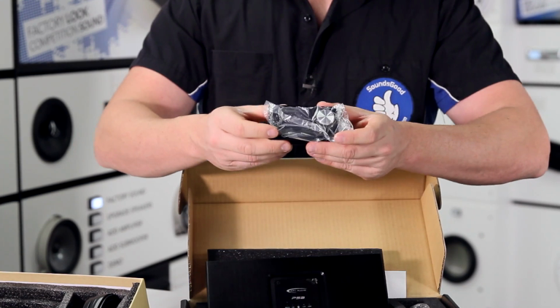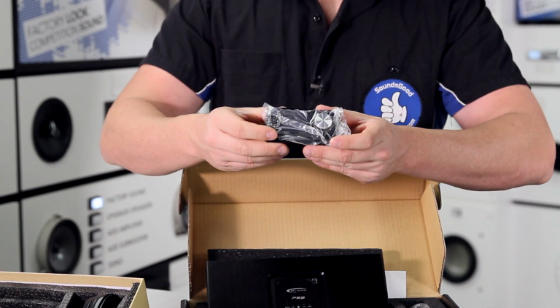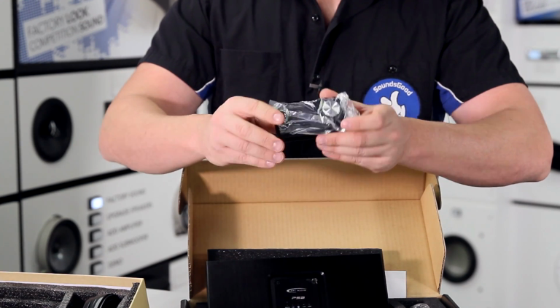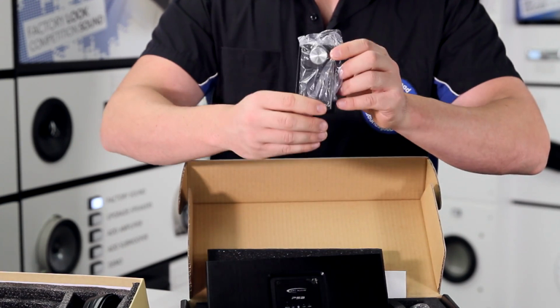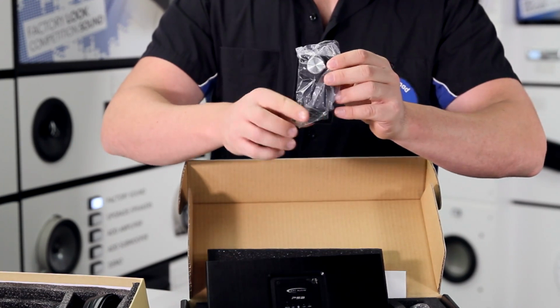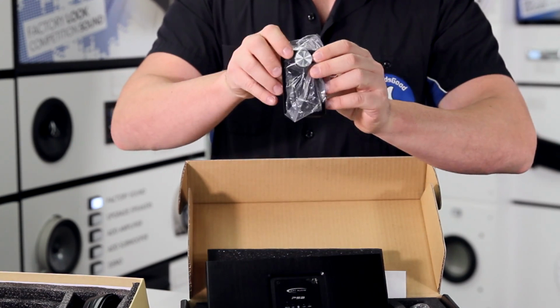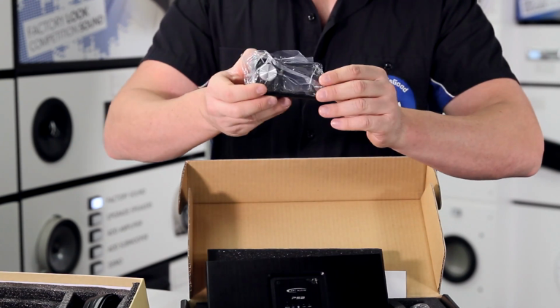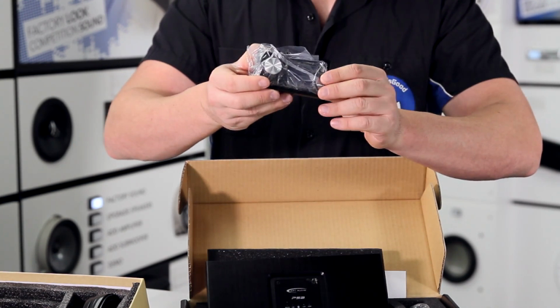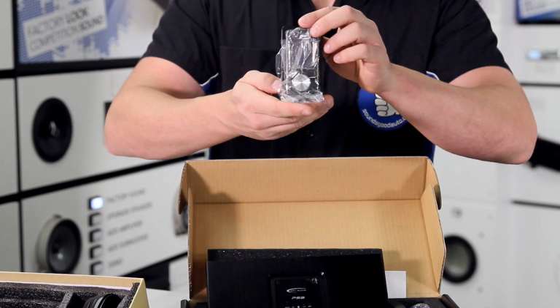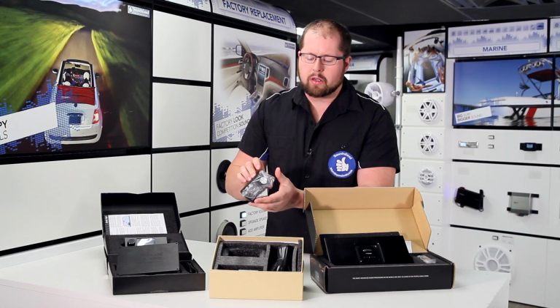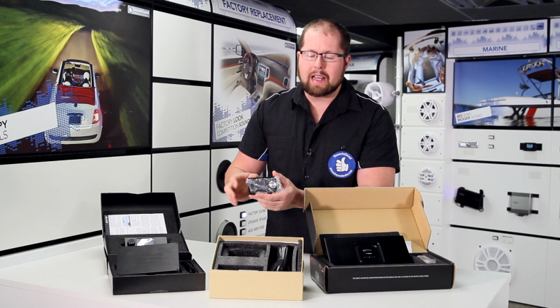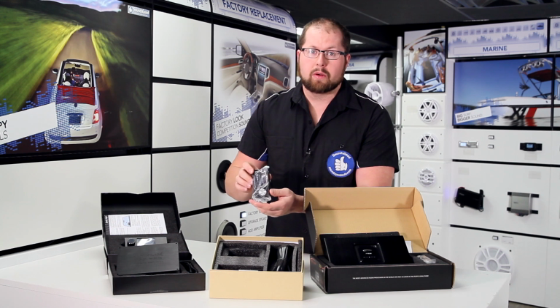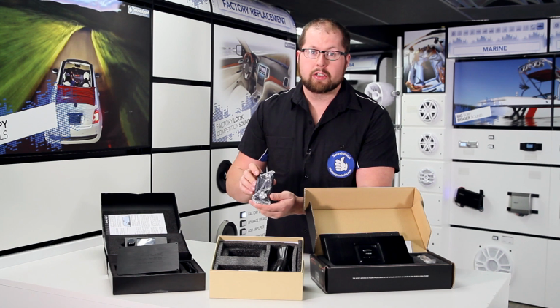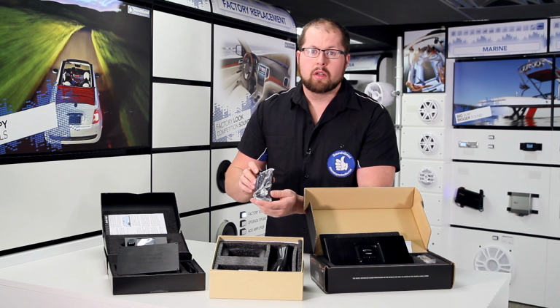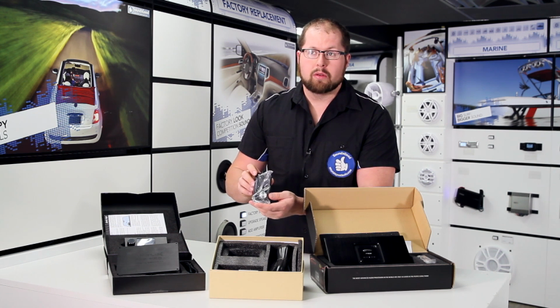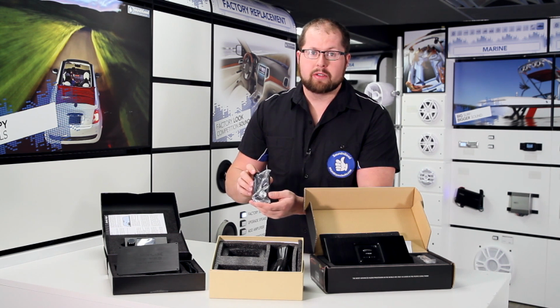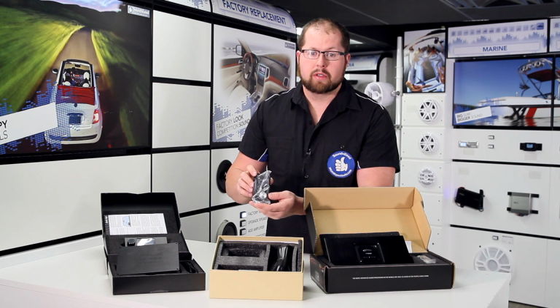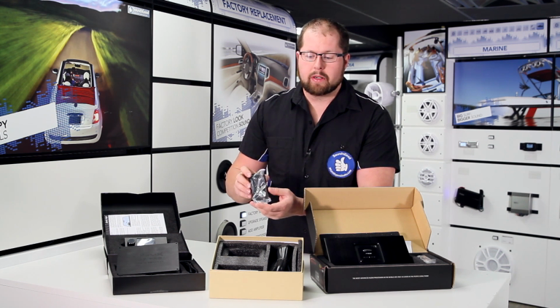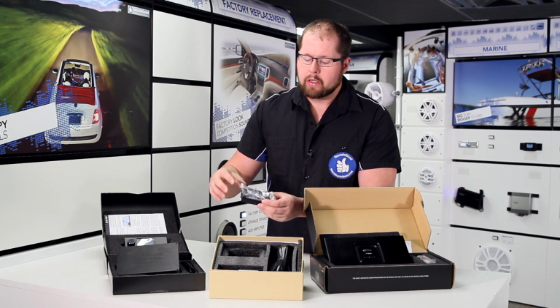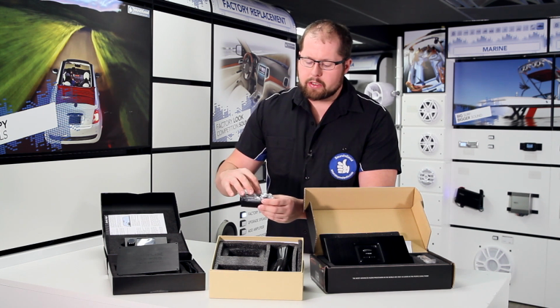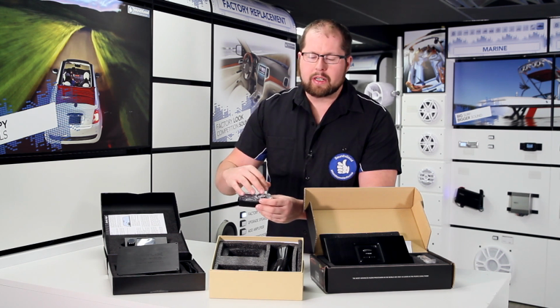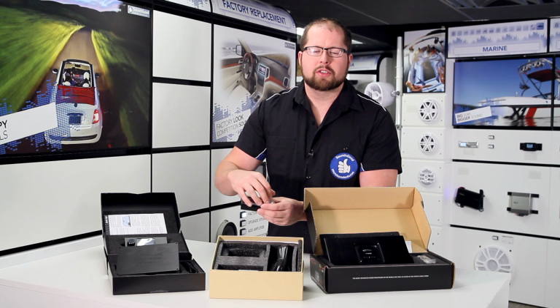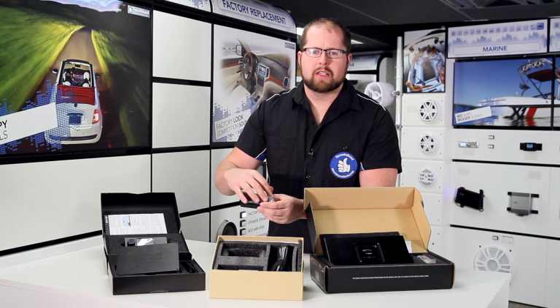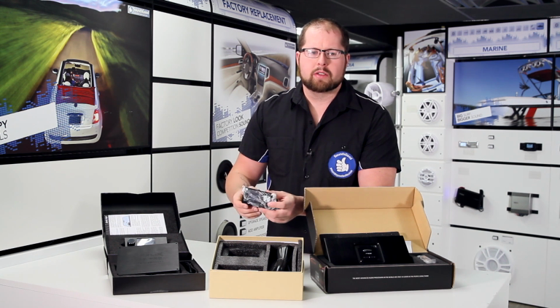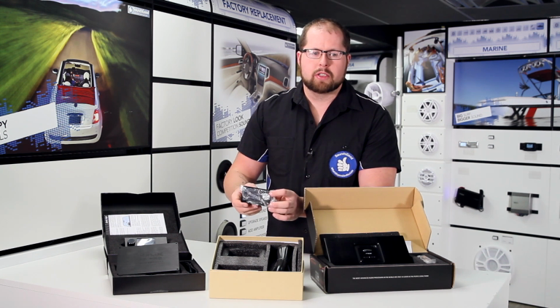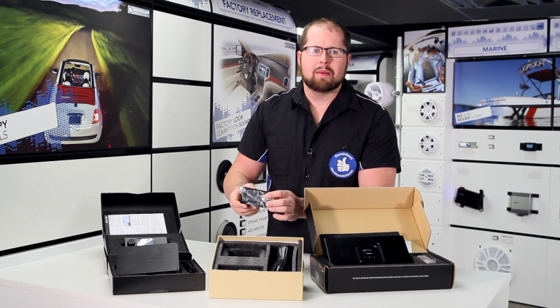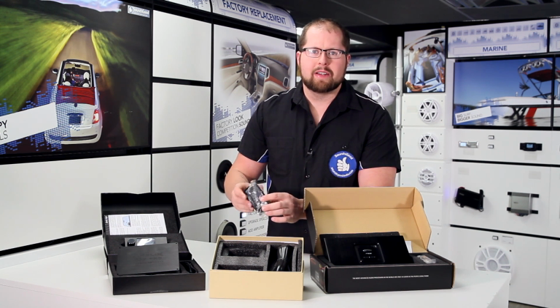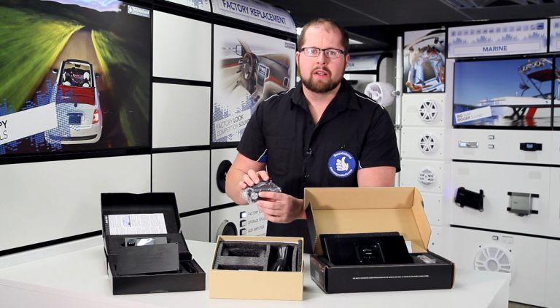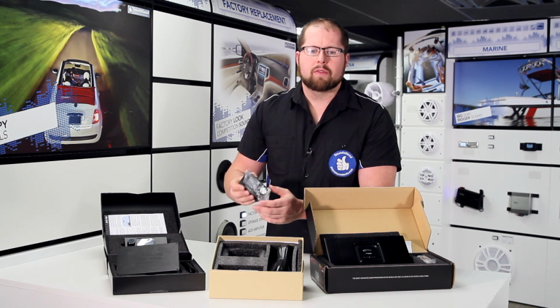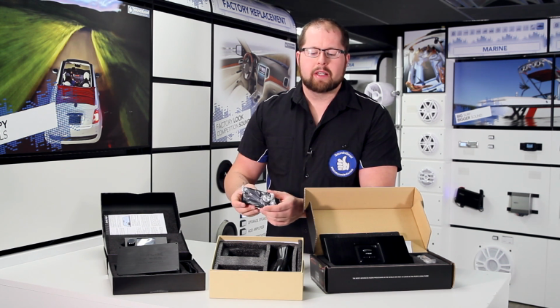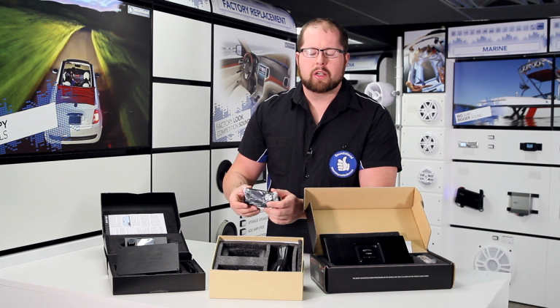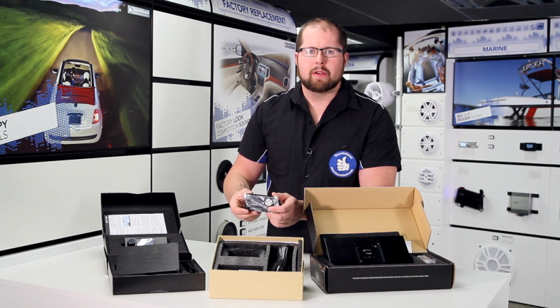When we get into the Arc Audio unit — this is brand new to the market, we haven't even had a chance to install this one yet — it's got an active OLED display and it can be installed in any orientation with no limit to configuration.